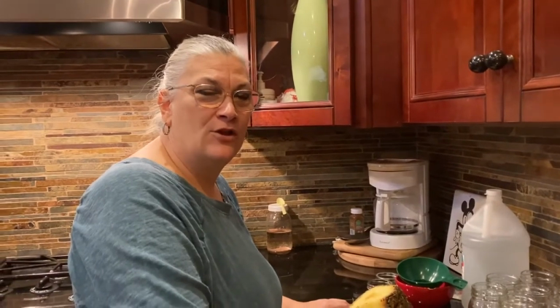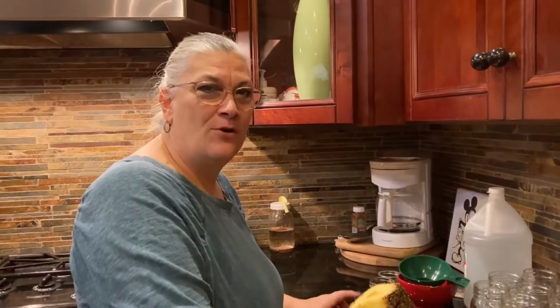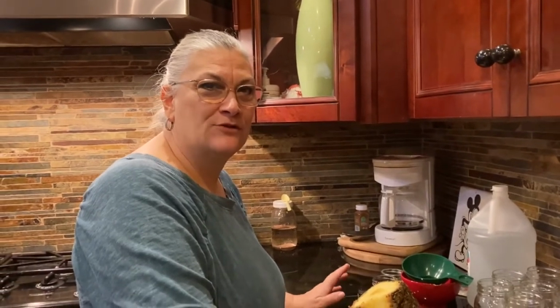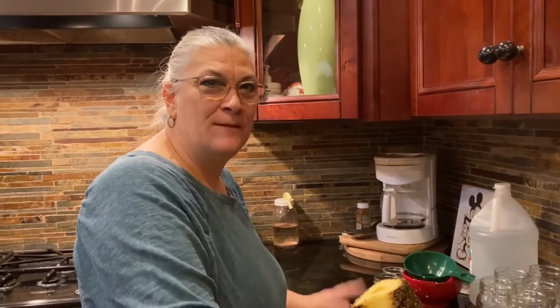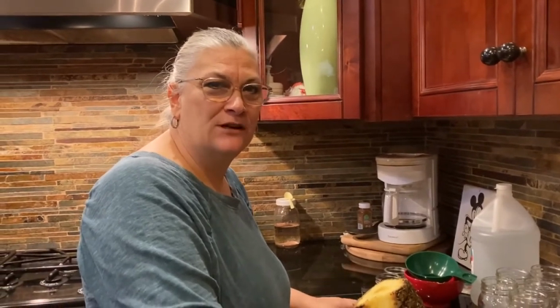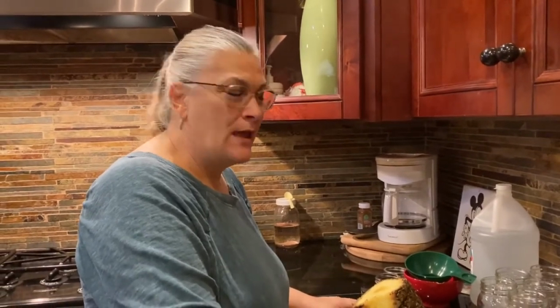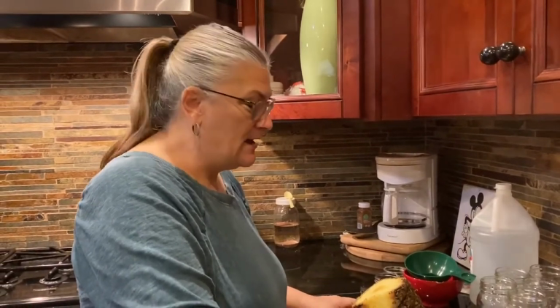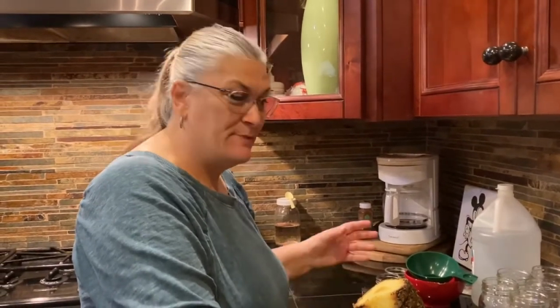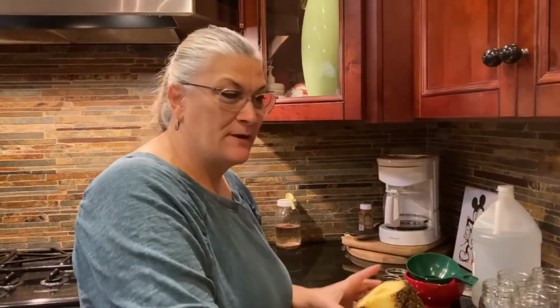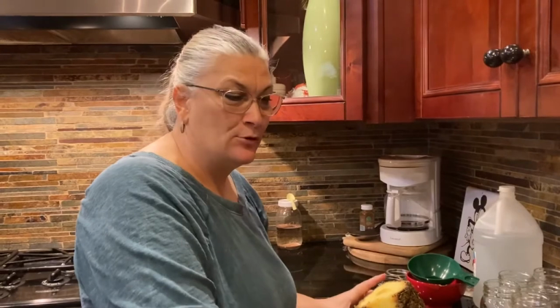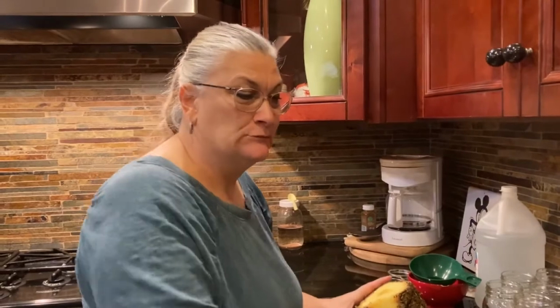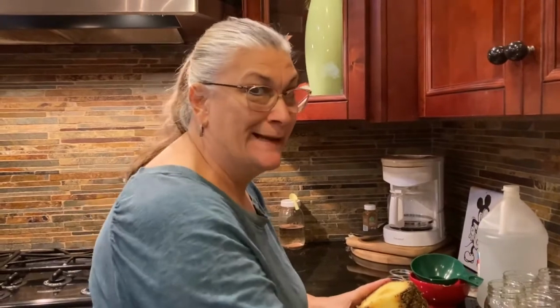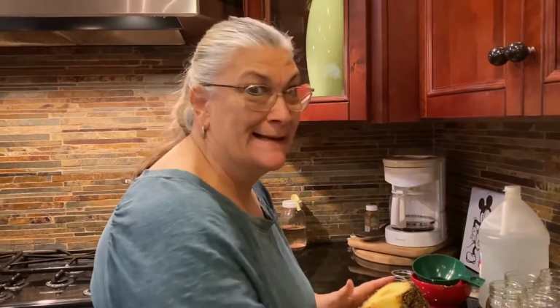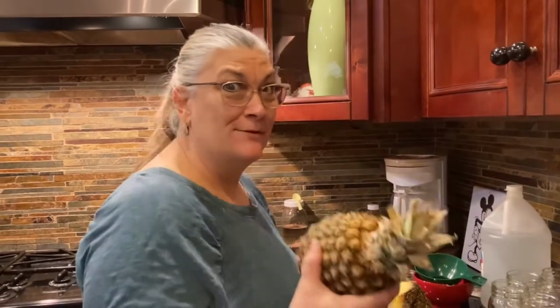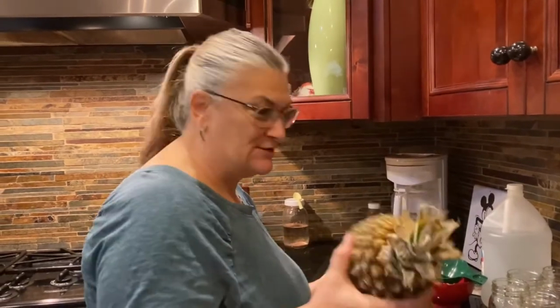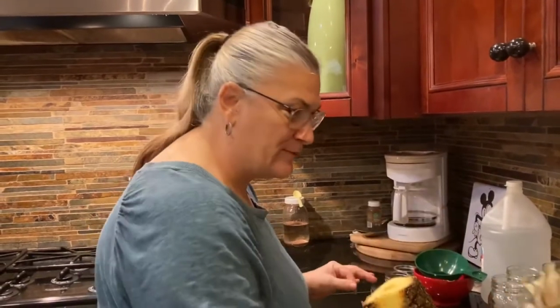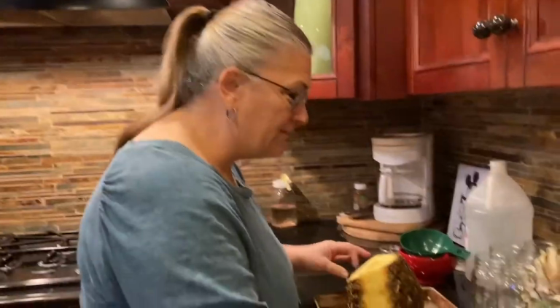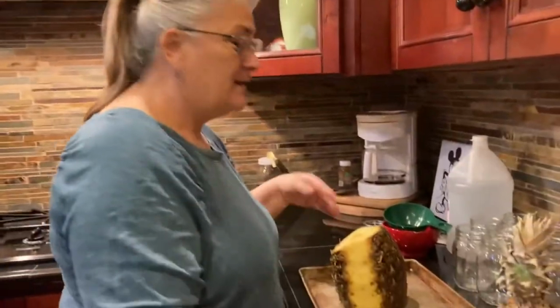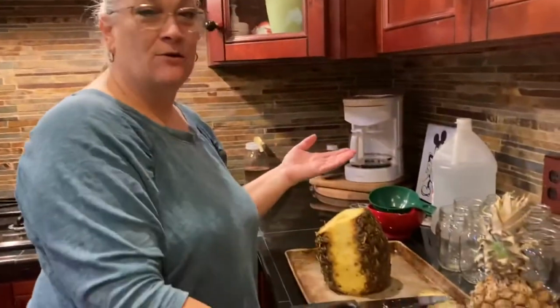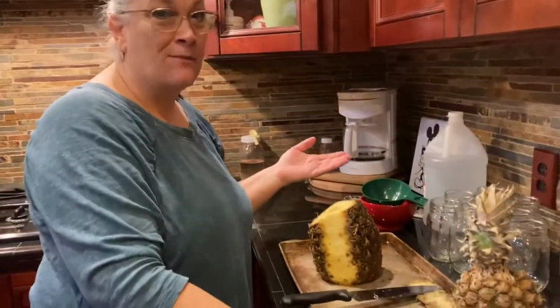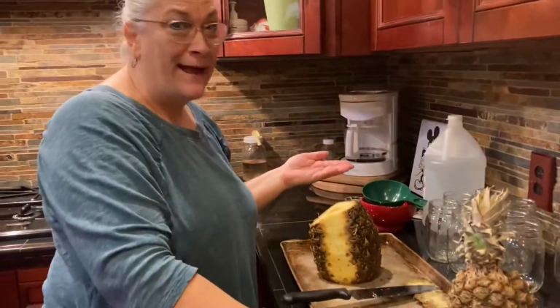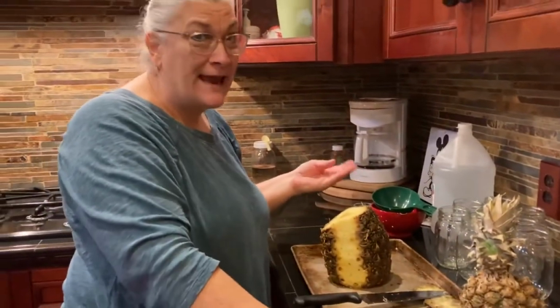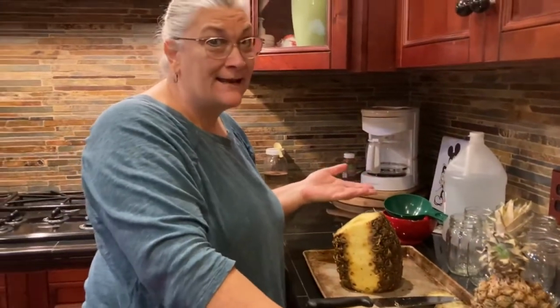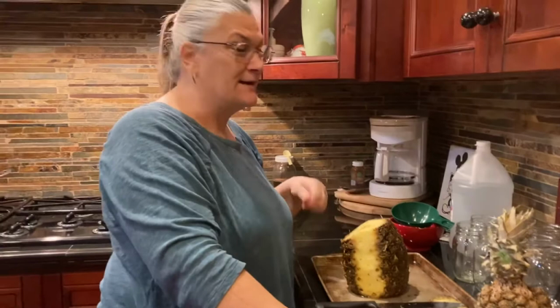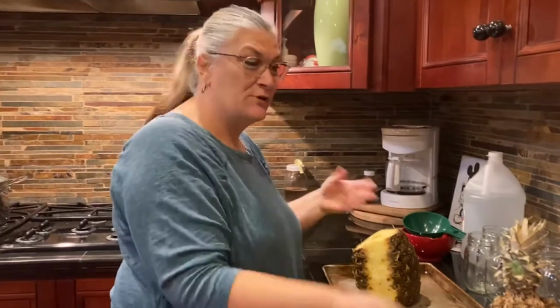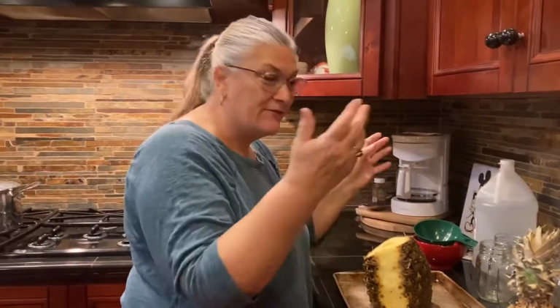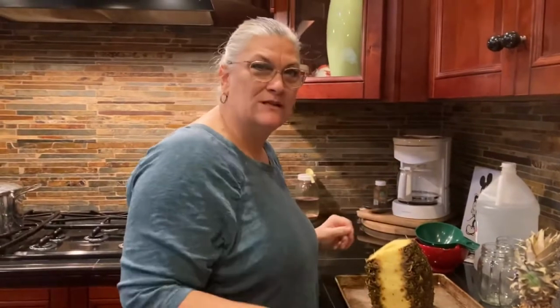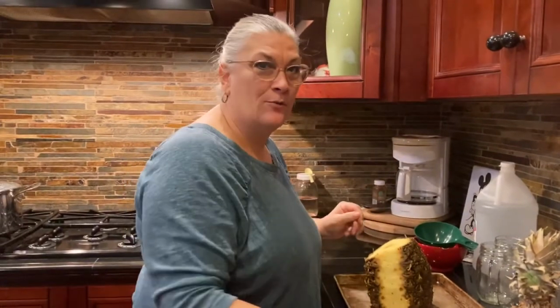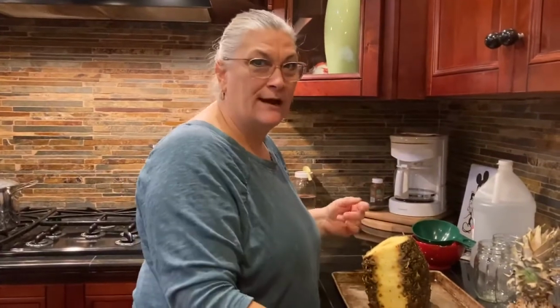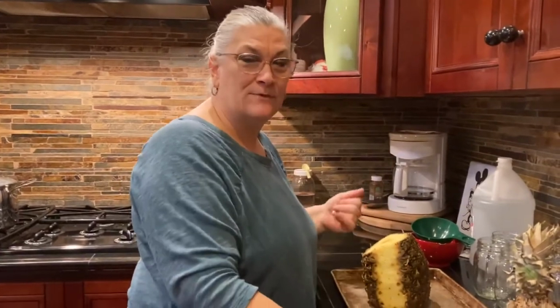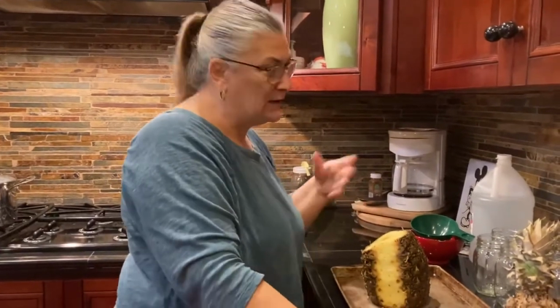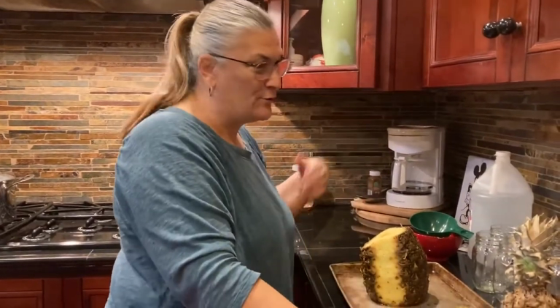Good morning, it's Grit and Gumption here. I picked up a couple pineapples at the store. I'm doing small batch canning again — I just put up stuff every once in a while whenever I get something at a good price.